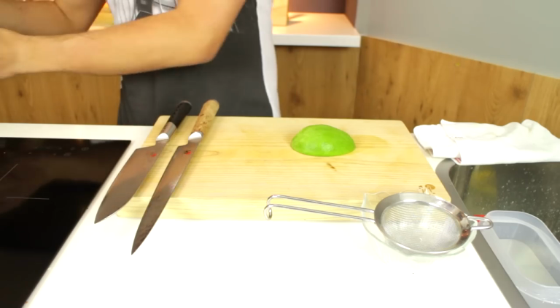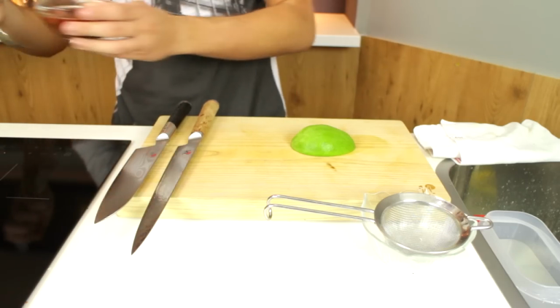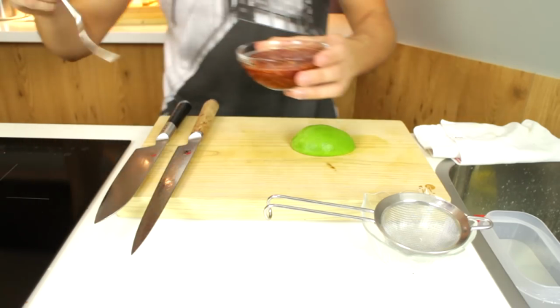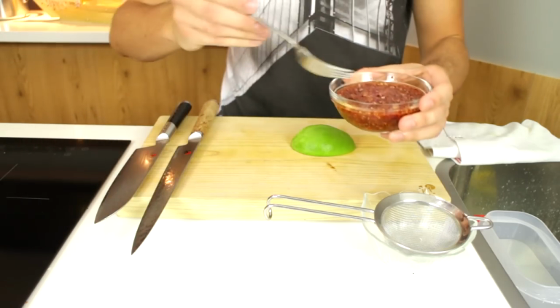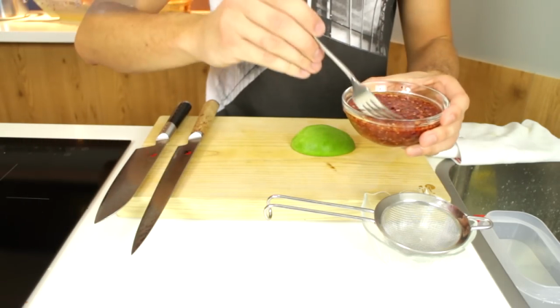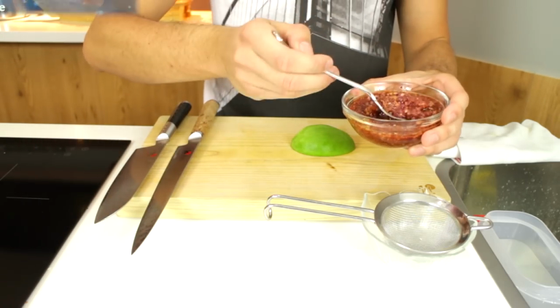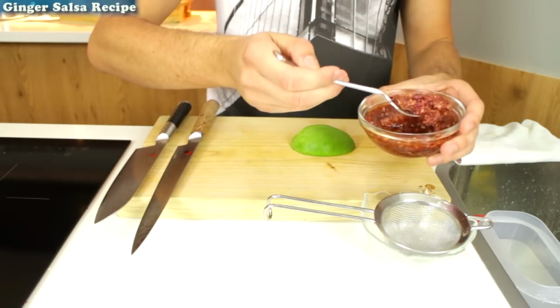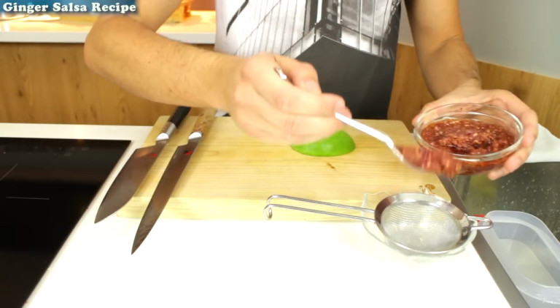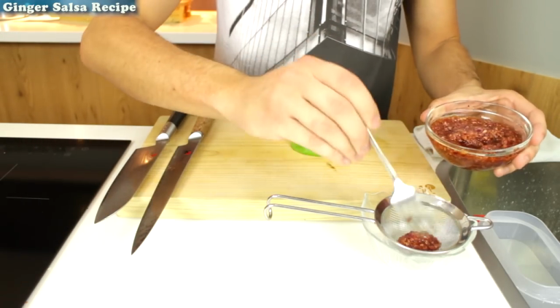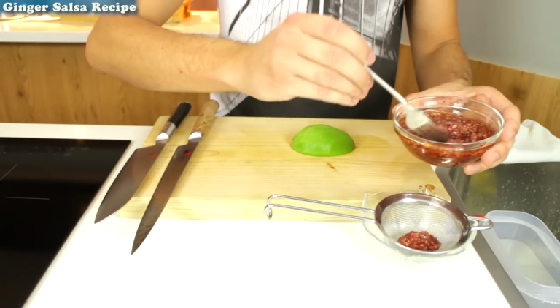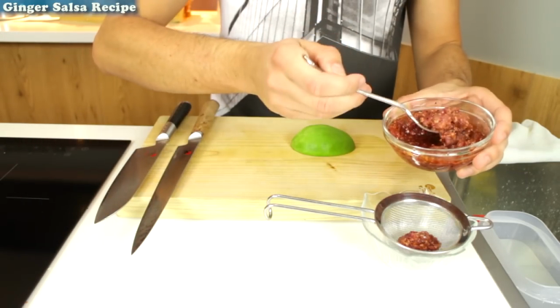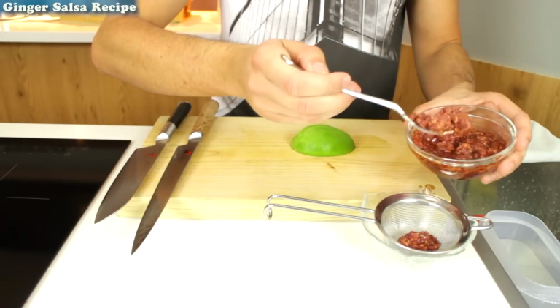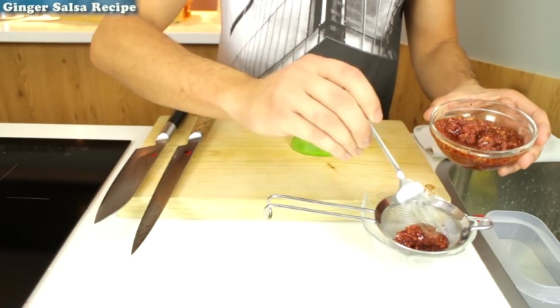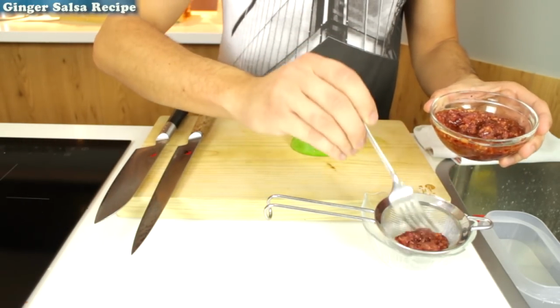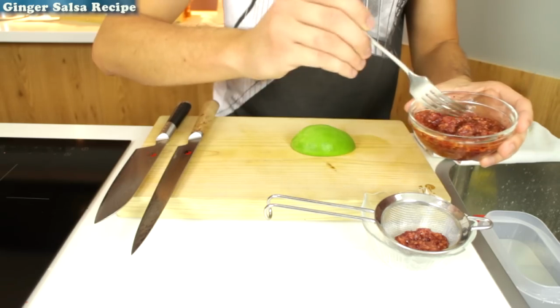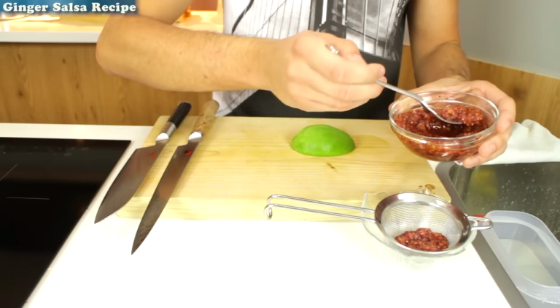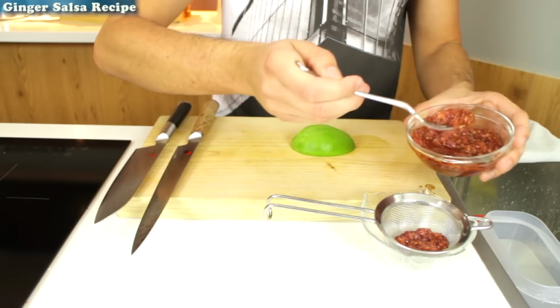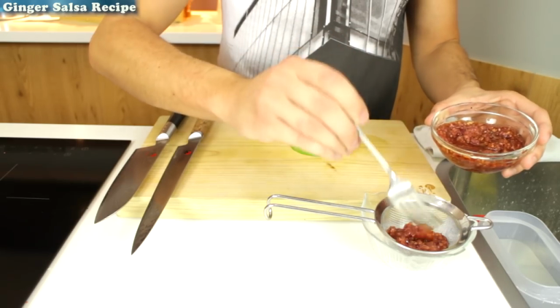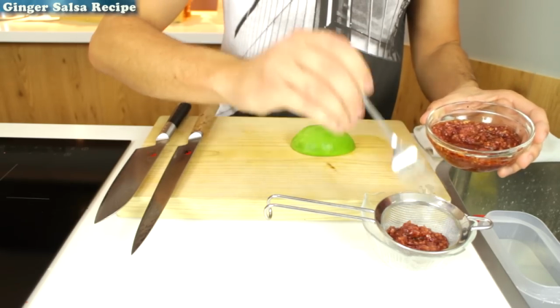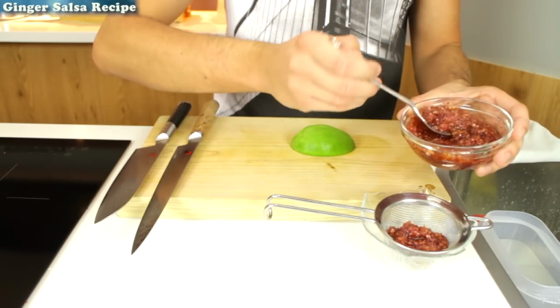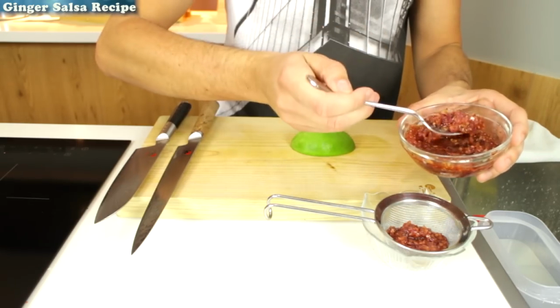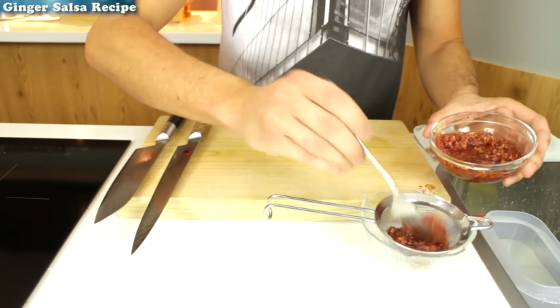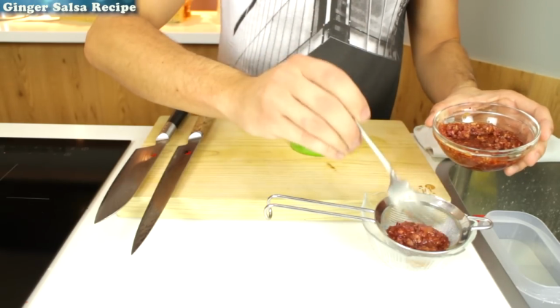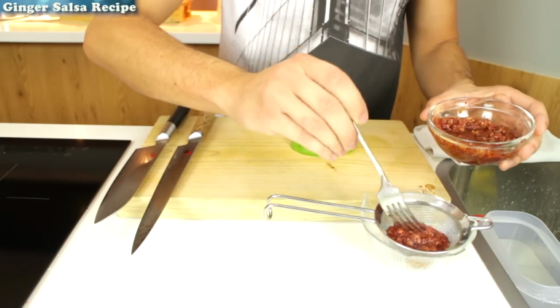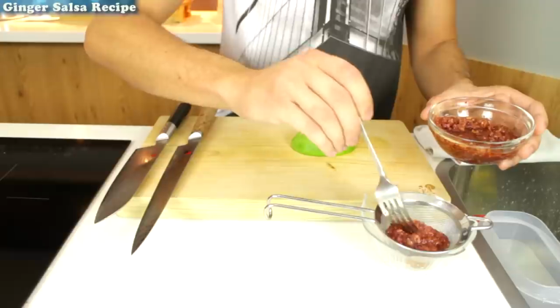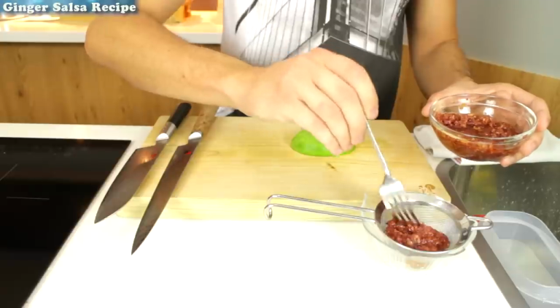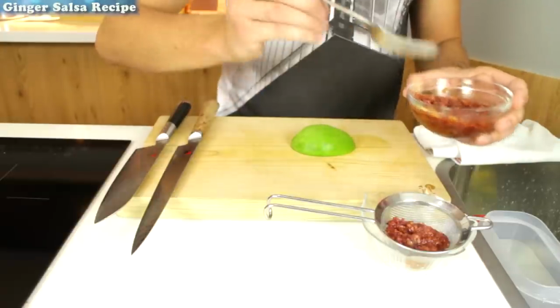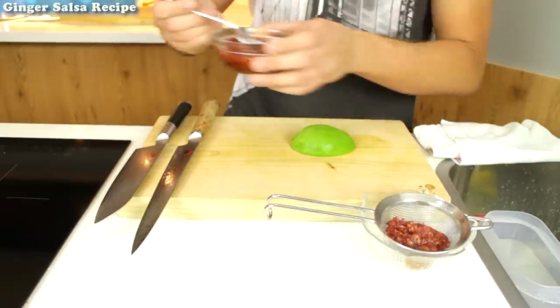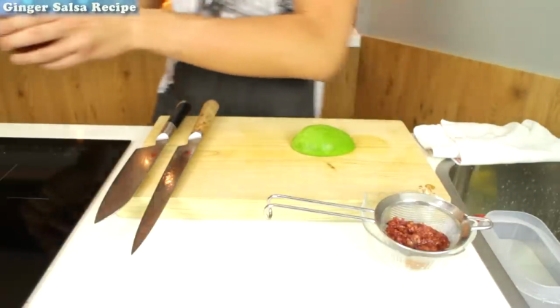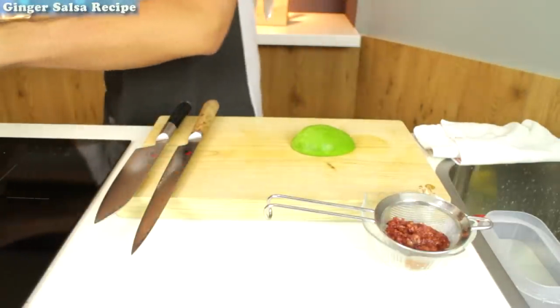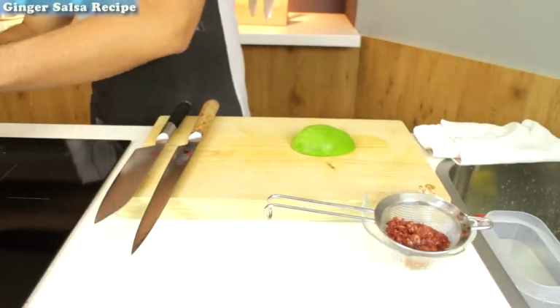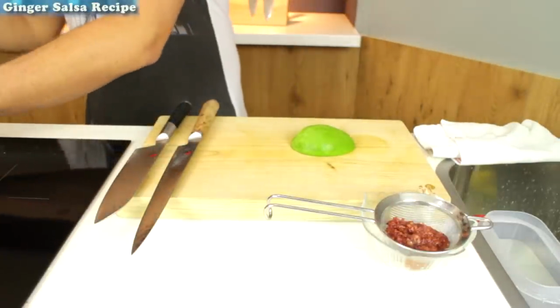Now what I've got here is some ginger salsa — I've shown how to make this in the past, a link is in the top left corner of your screen. What I'm doing here is placing it over a fine sieve to strain the juices out because I'm going to put it in a sushi roll and I don't want too many liquids in there.